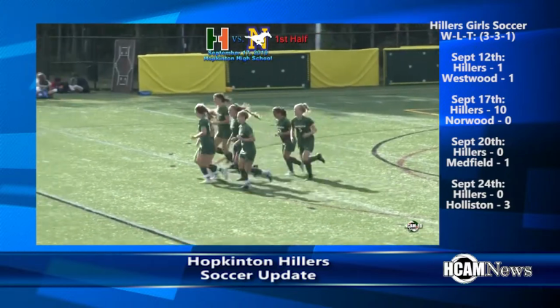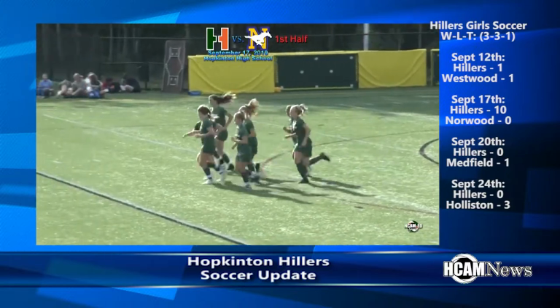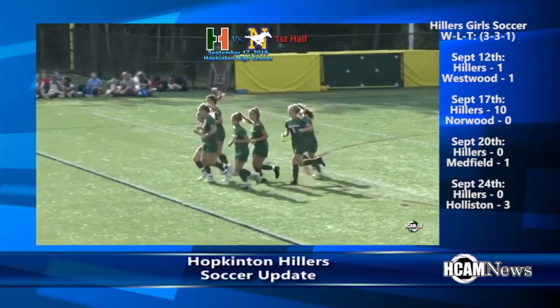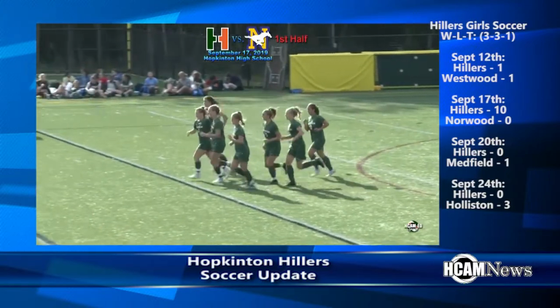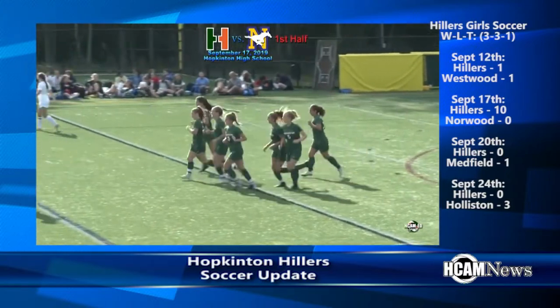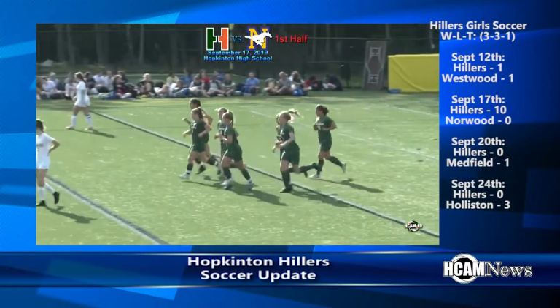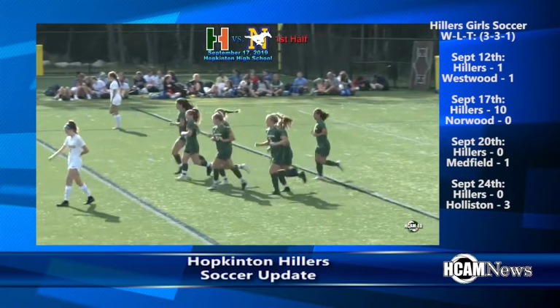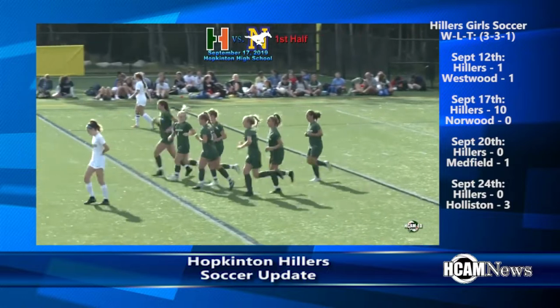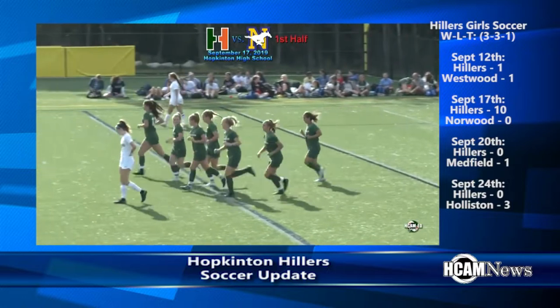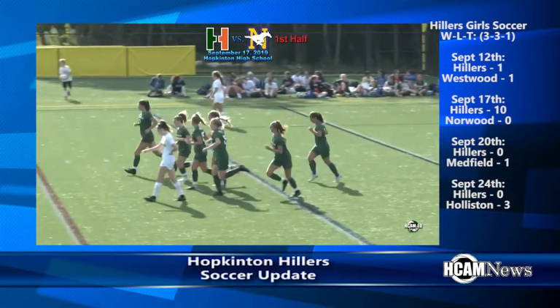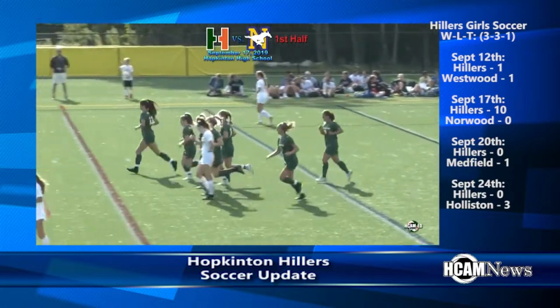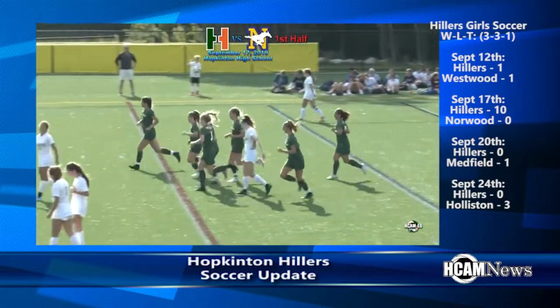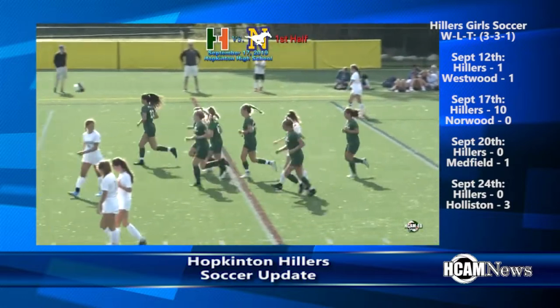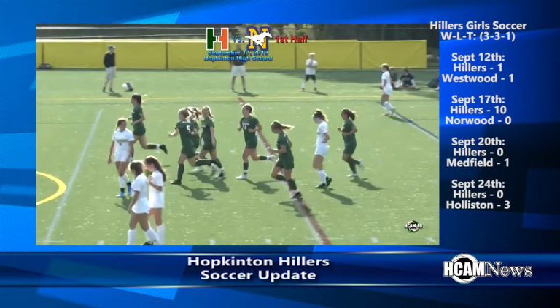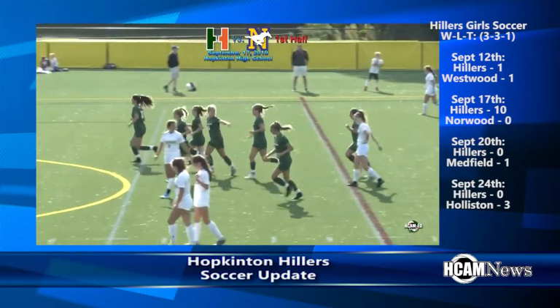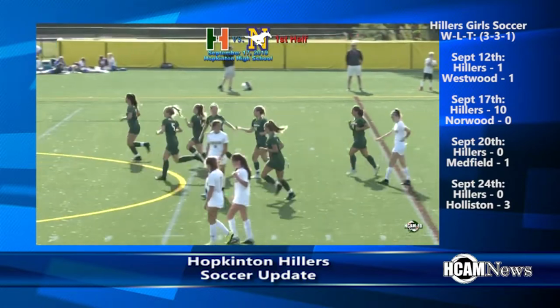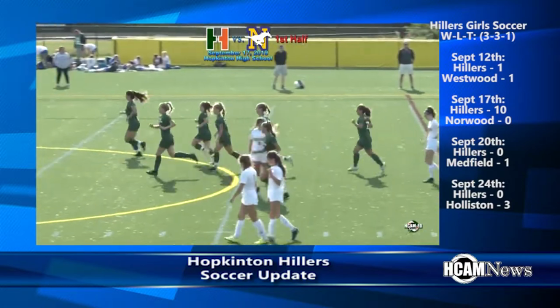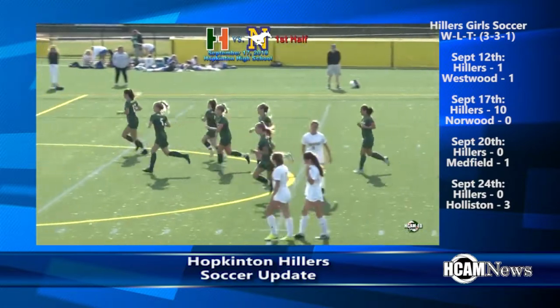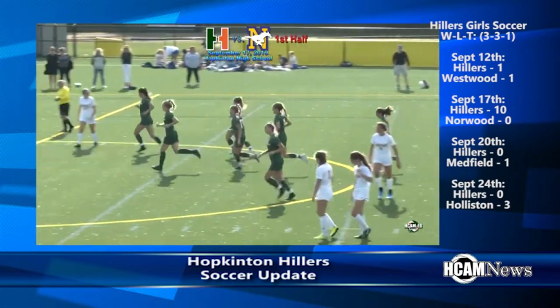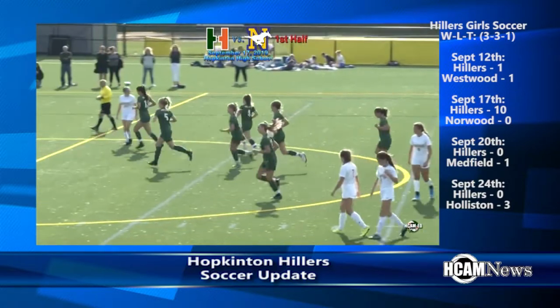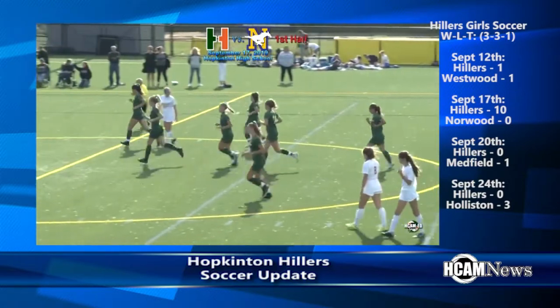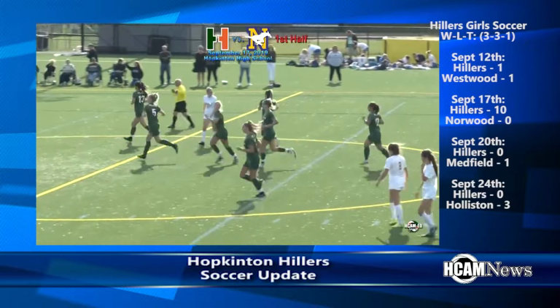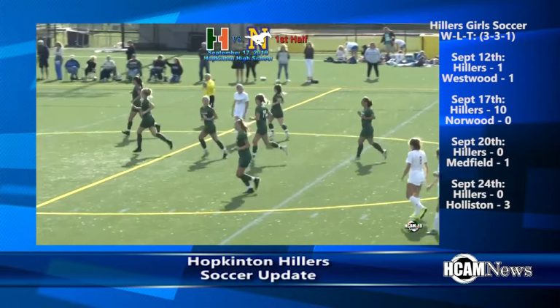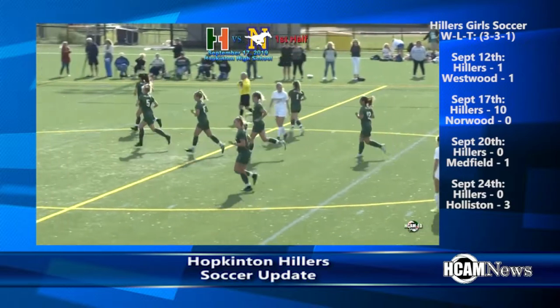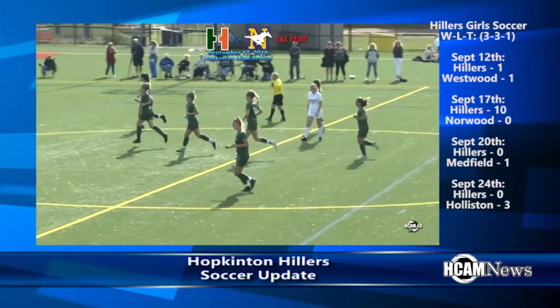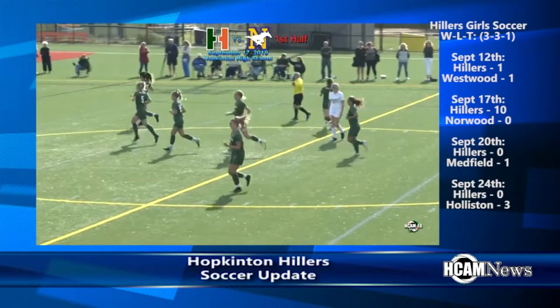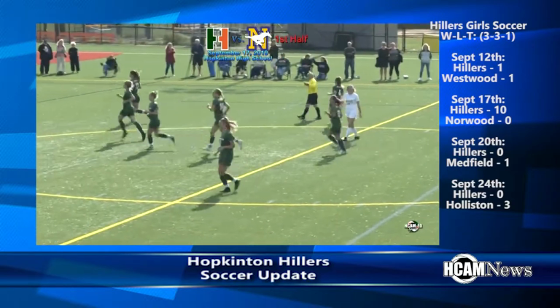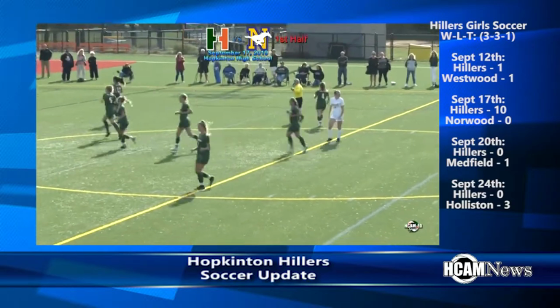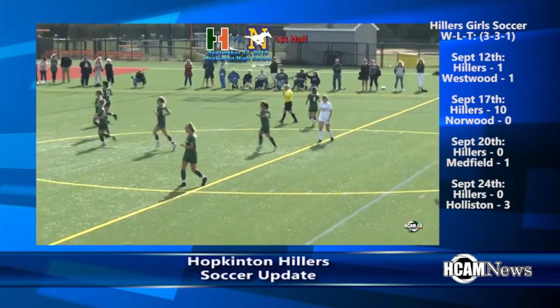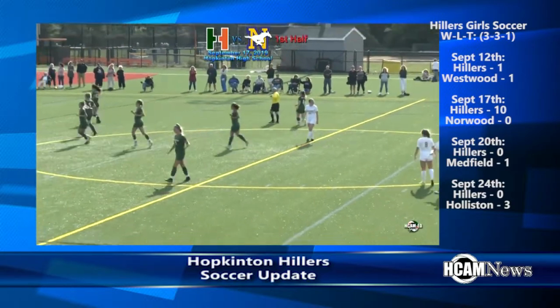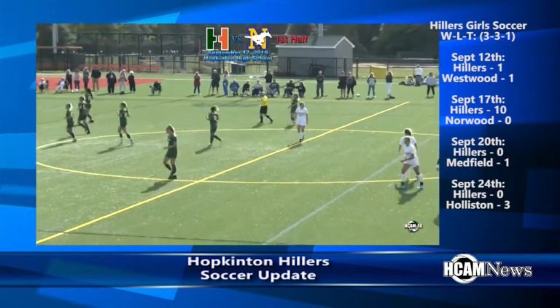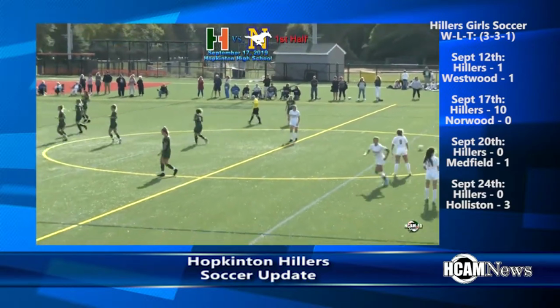The girls followed up with a couple of tough, well-fought-out losses to Medfield and Holliston, and currently stand at three wins, three losses, and one tie on the season.